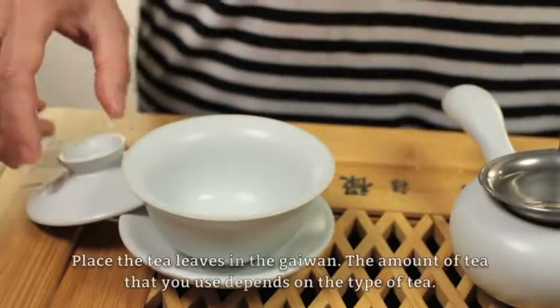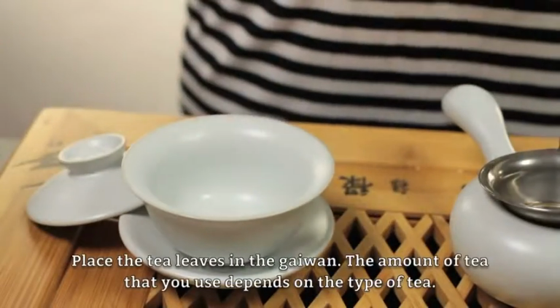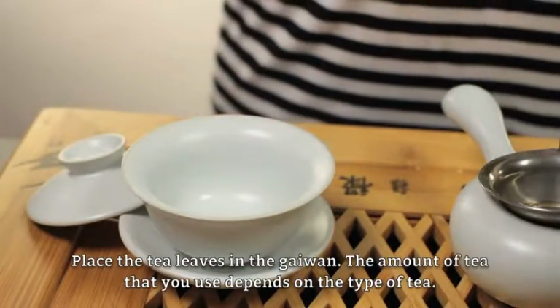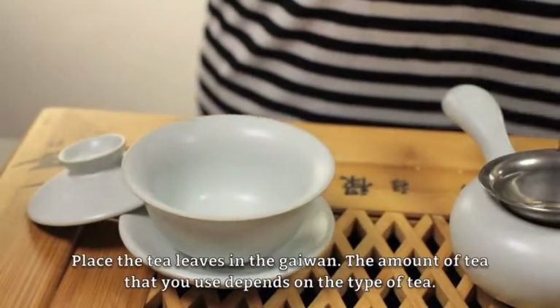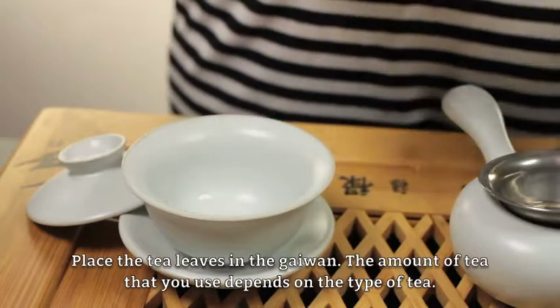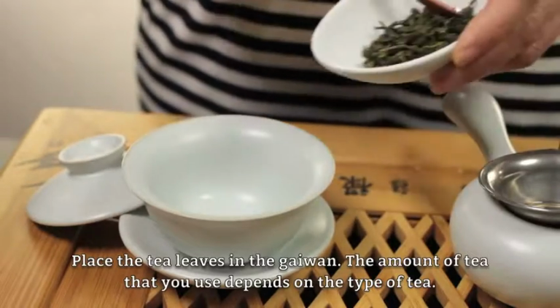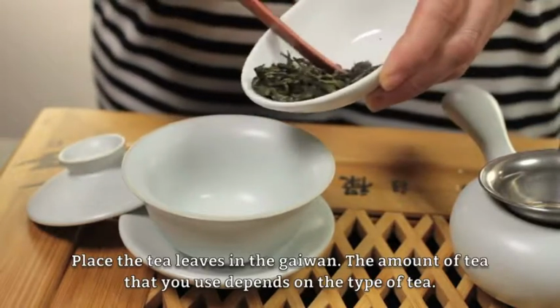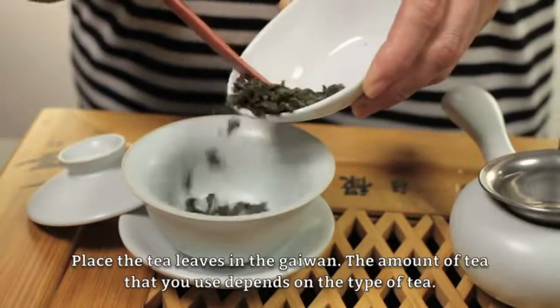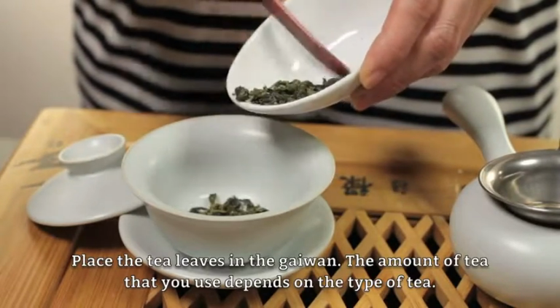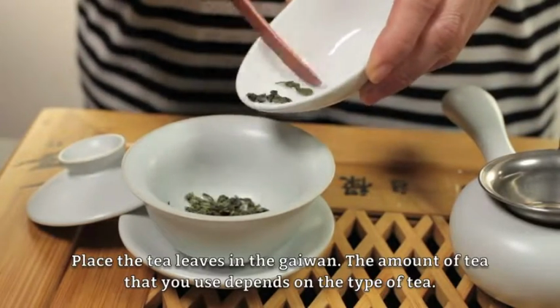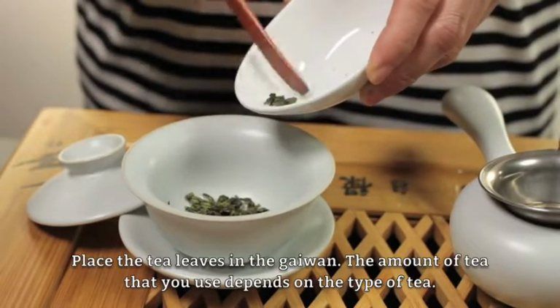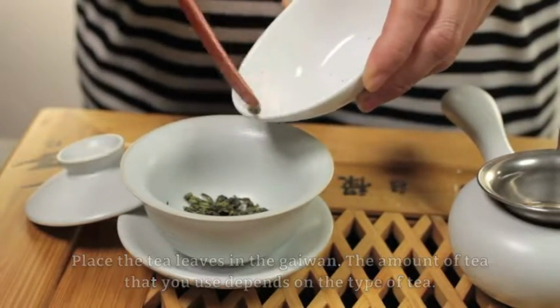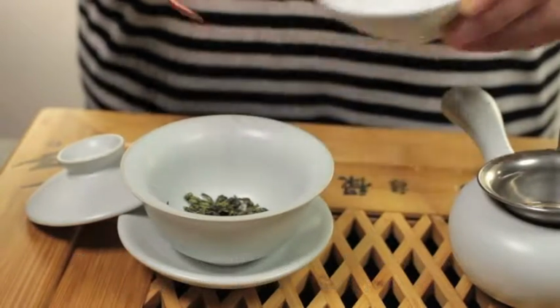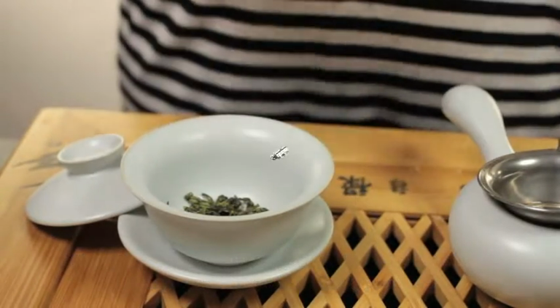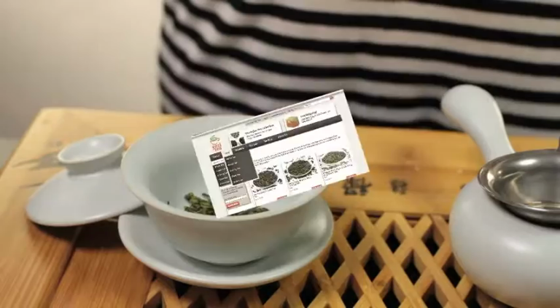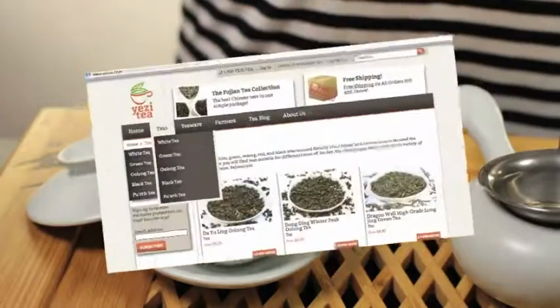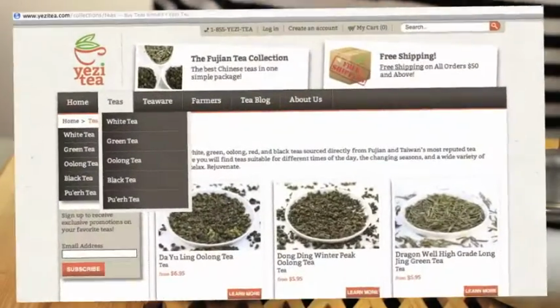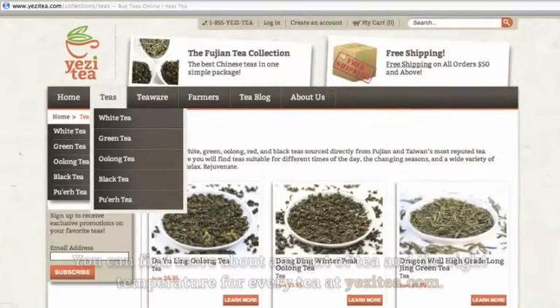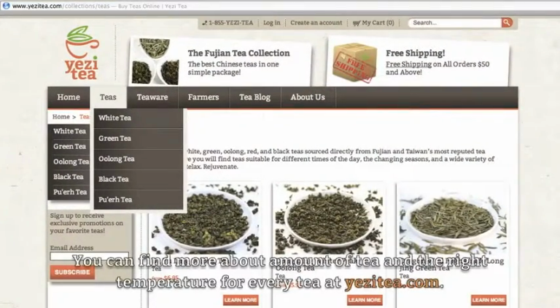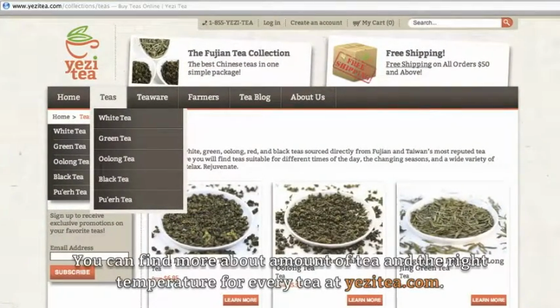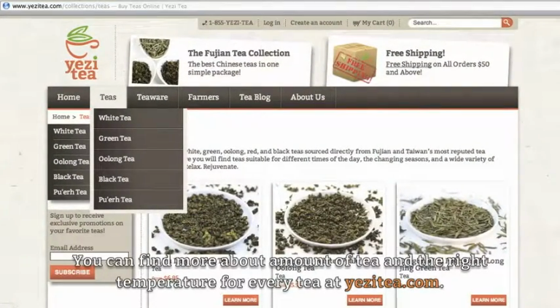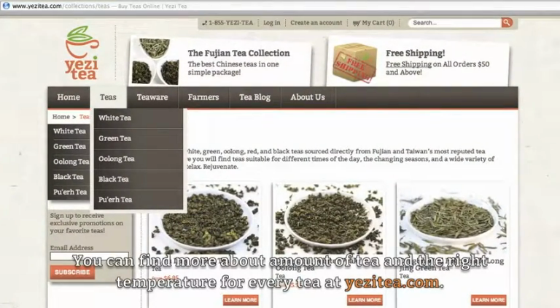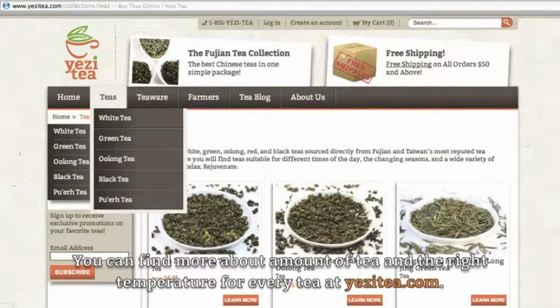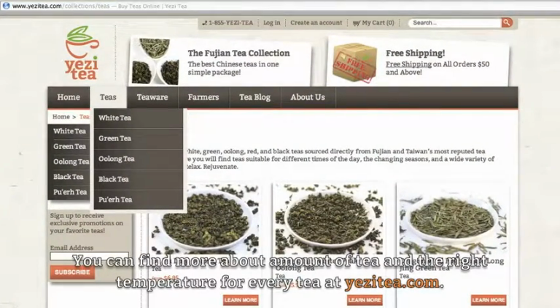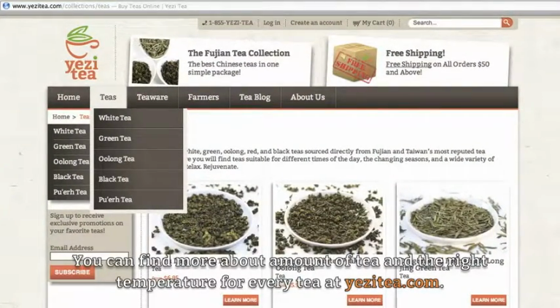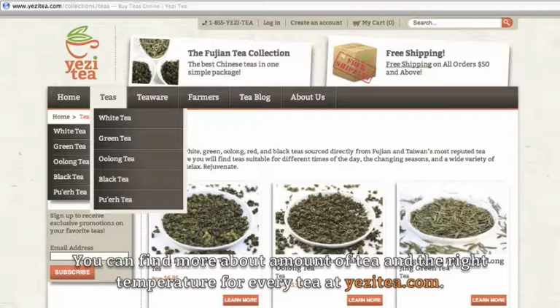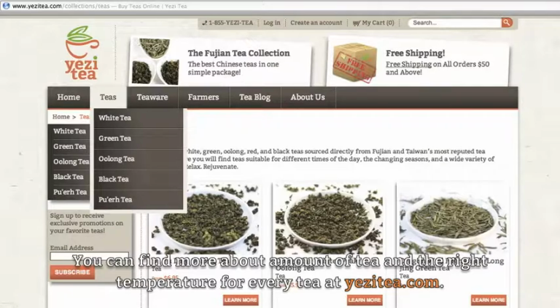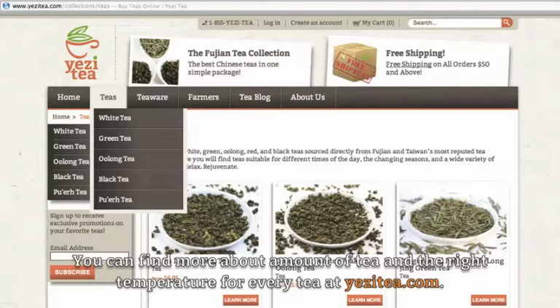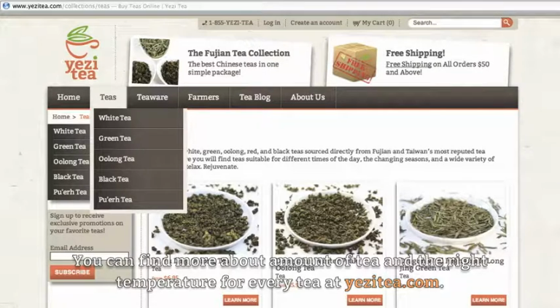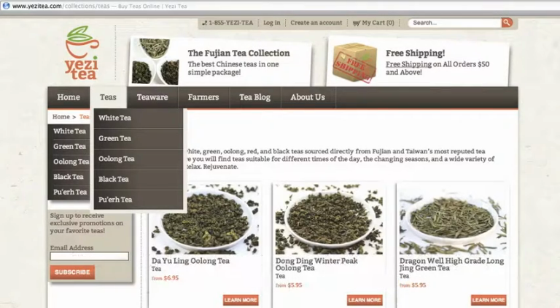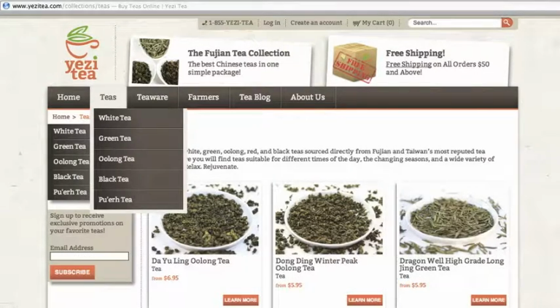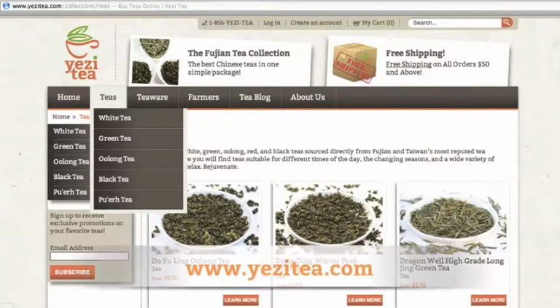Place the tea leaves in the gai wang. The amount of tea that you use depends on the type of tea. You can find more about the amount of tea and the right temperature for every tea at YejijiTea.com.